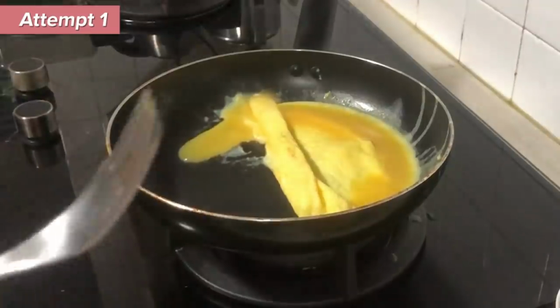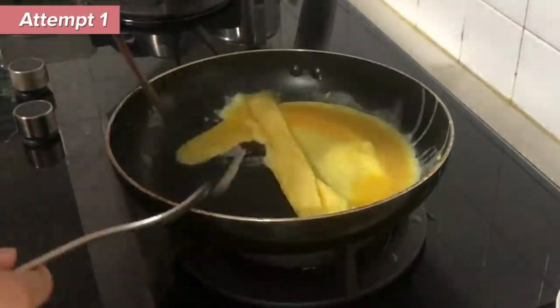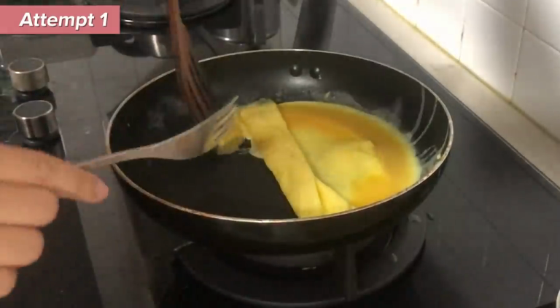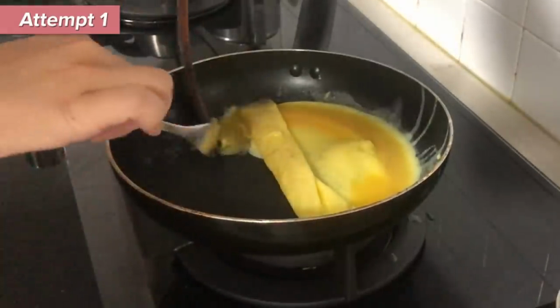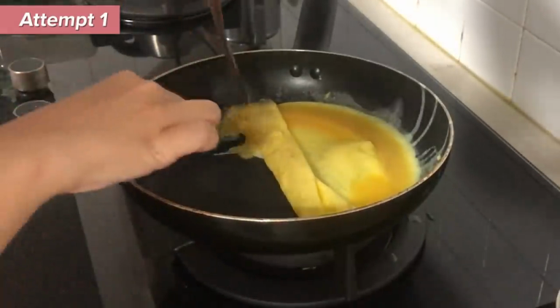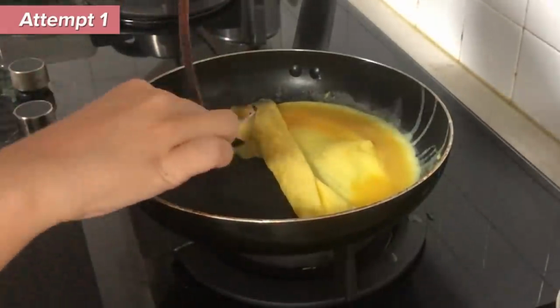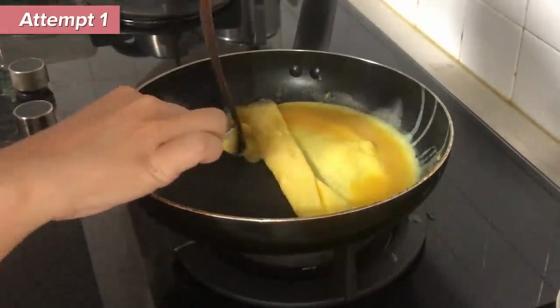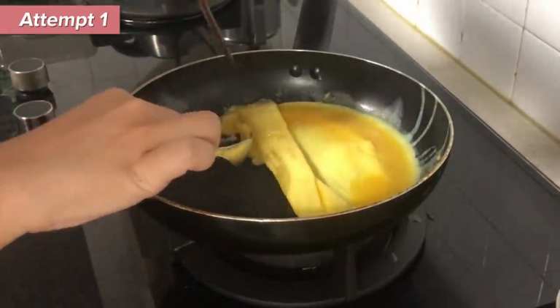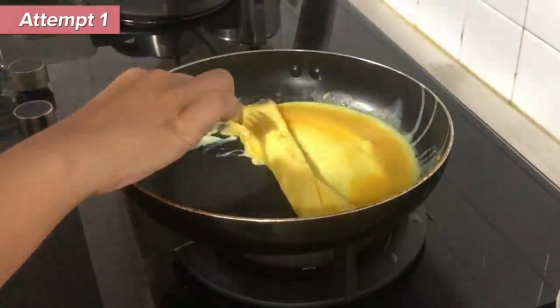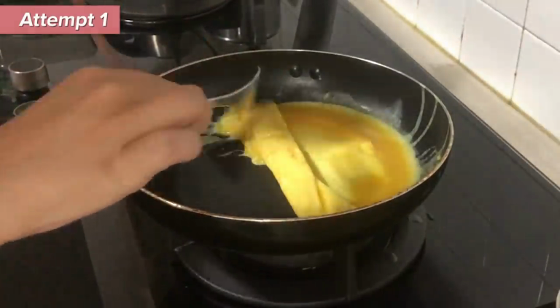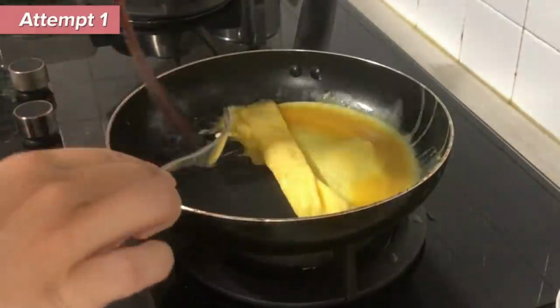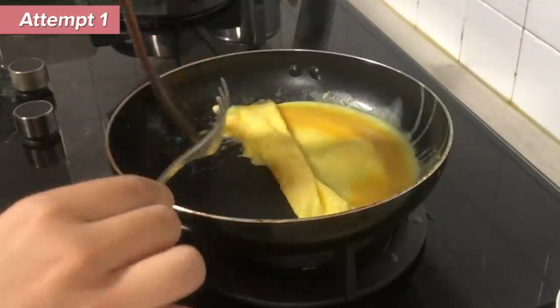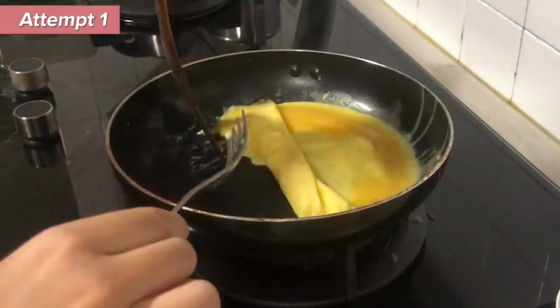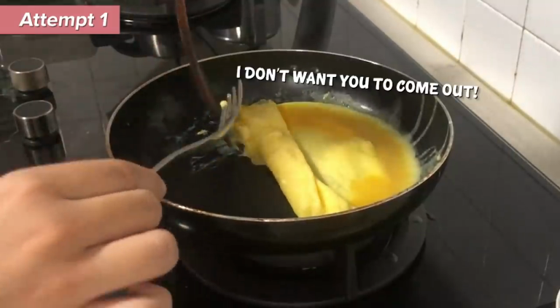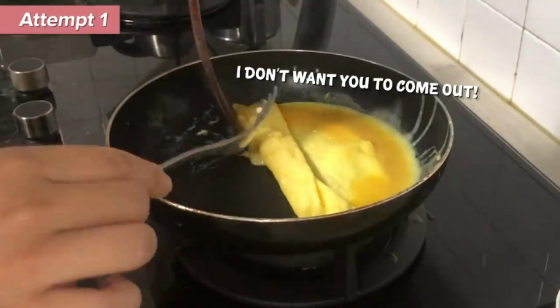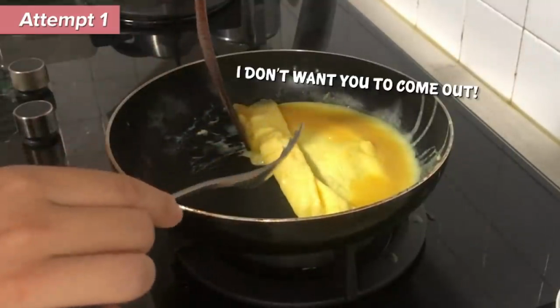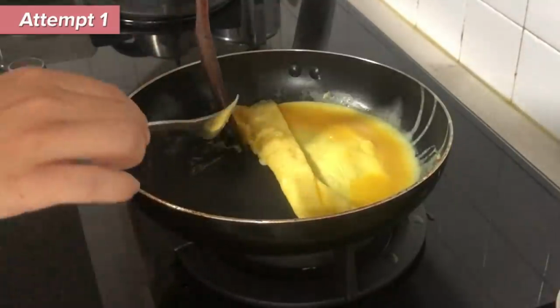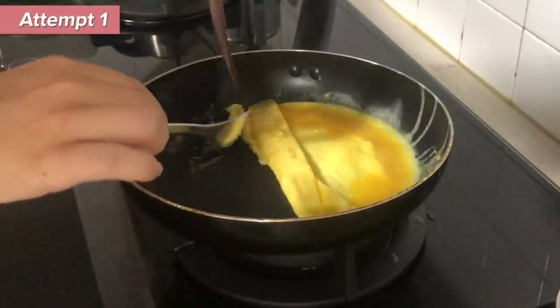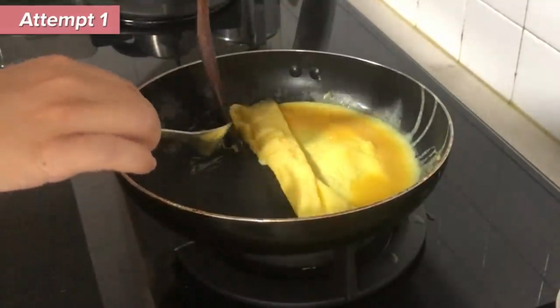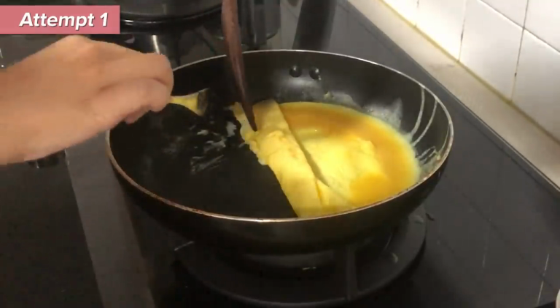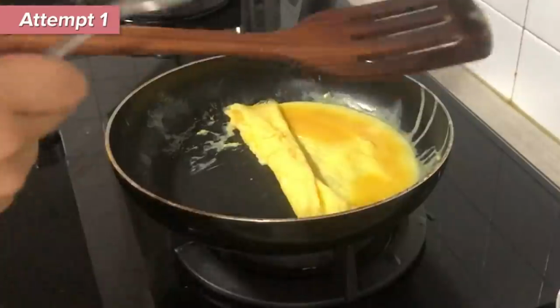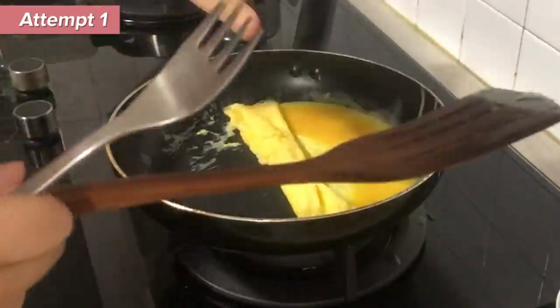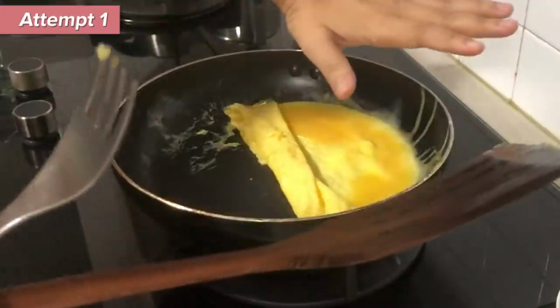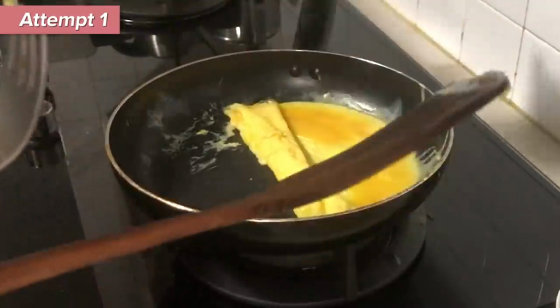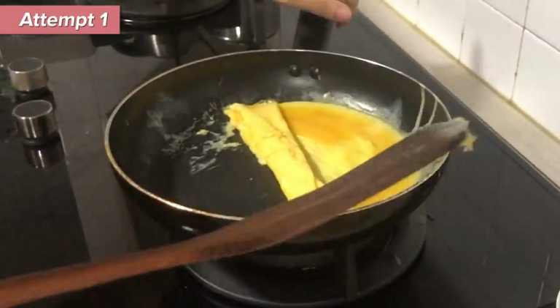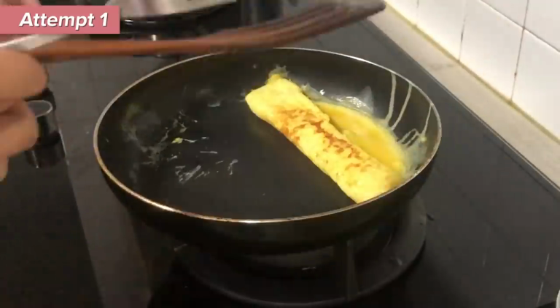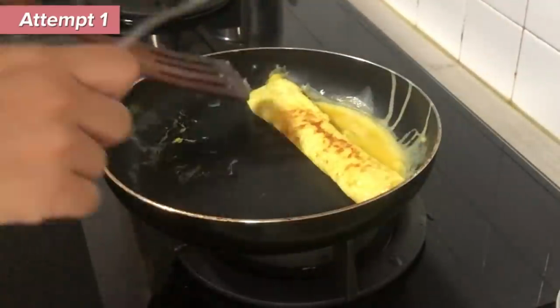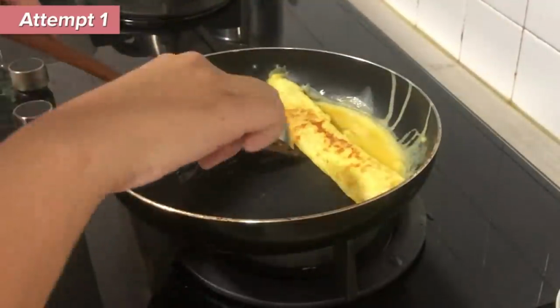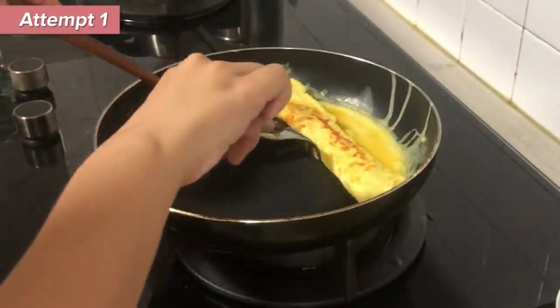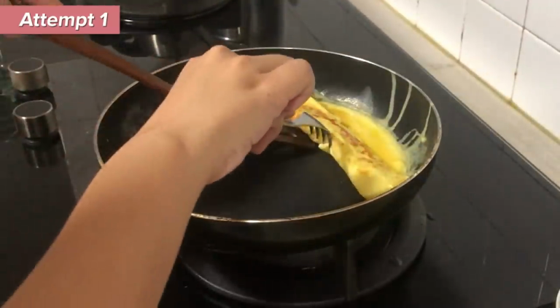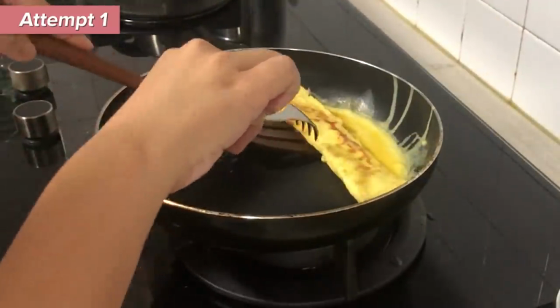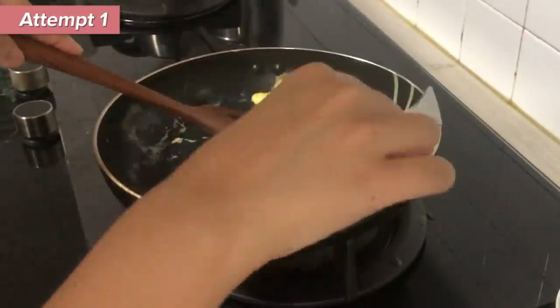Oh my god, this is disastrous! That's so messy, I don't want you to come out. That person made it so easy. Only when it's half done then we can fold it up again. Okay, then apparently you have to fold it to the middle again.